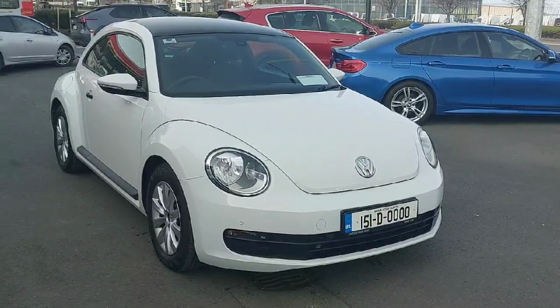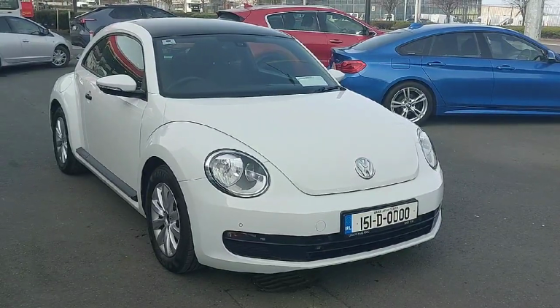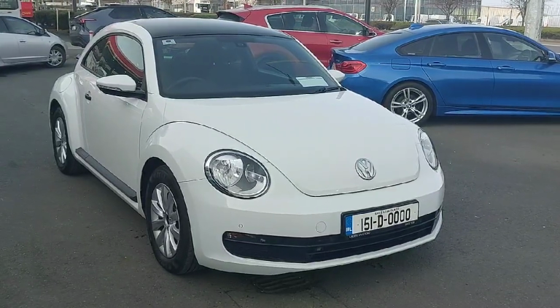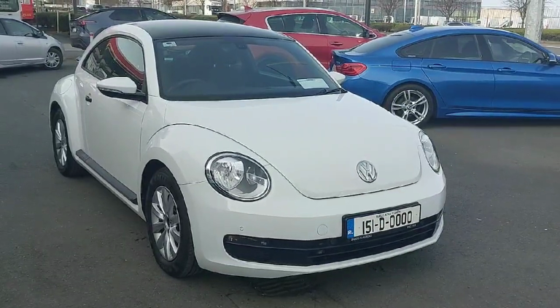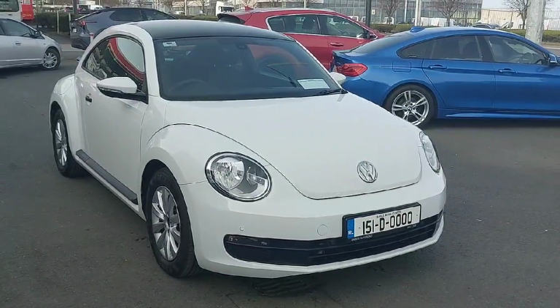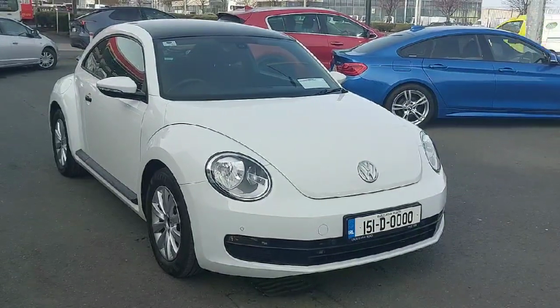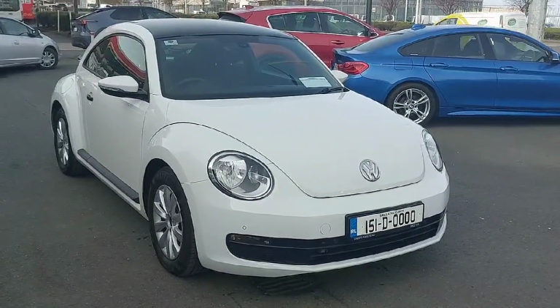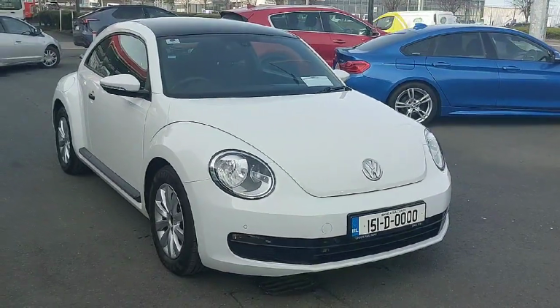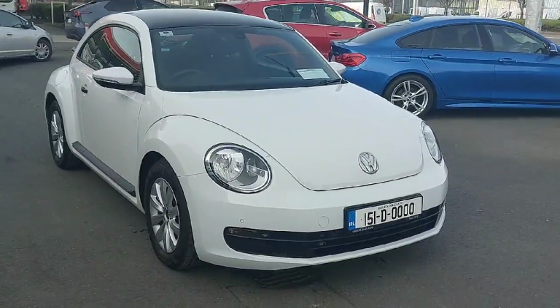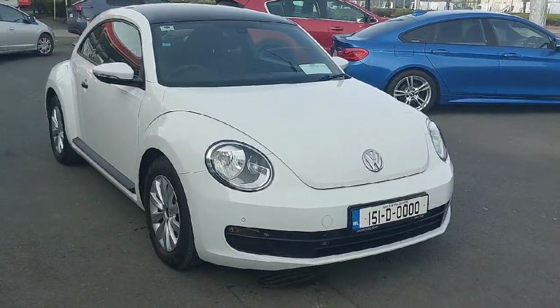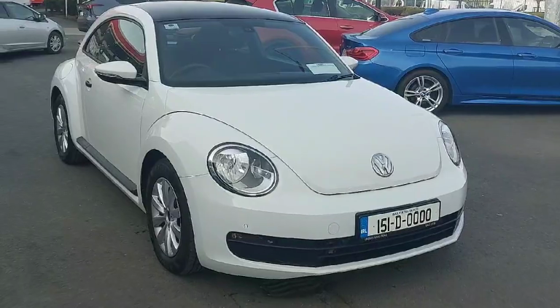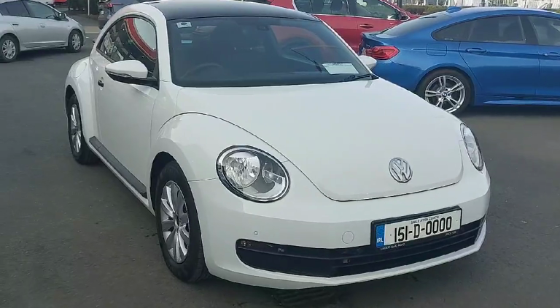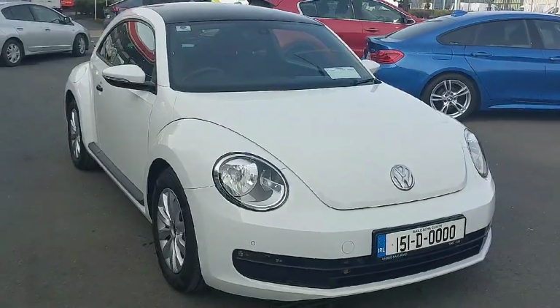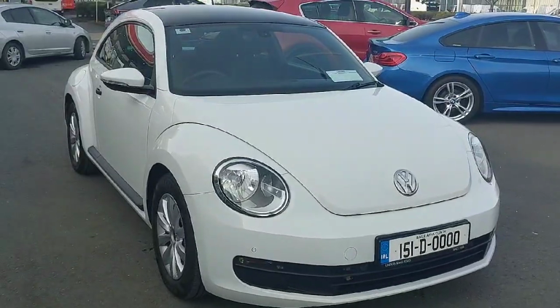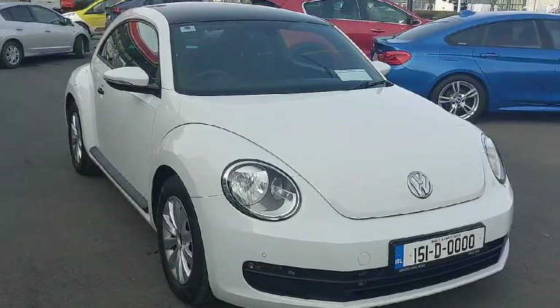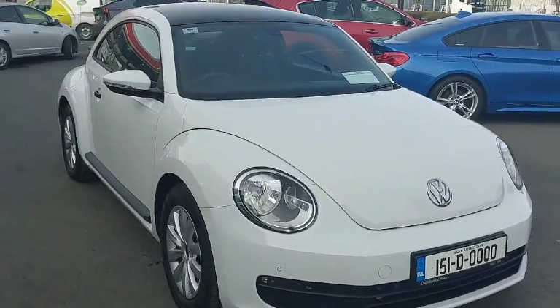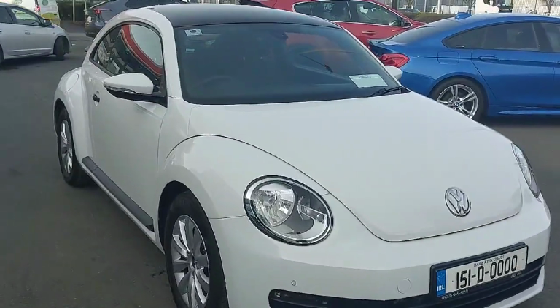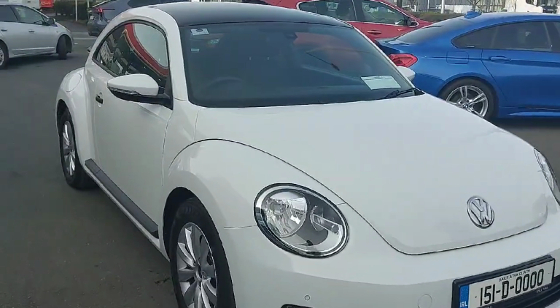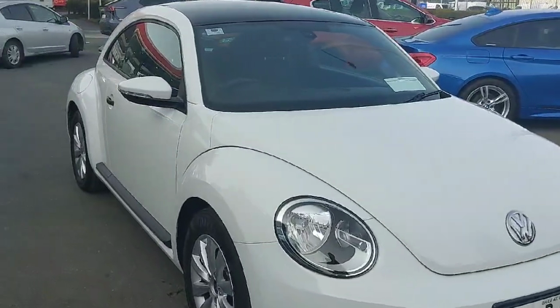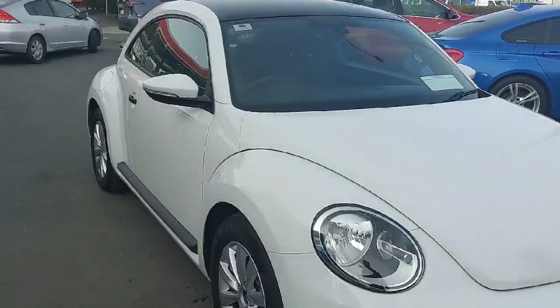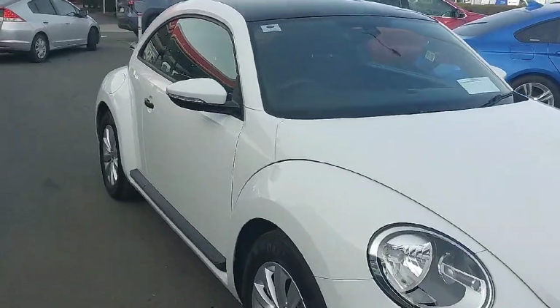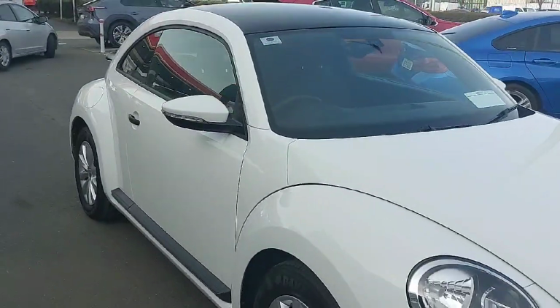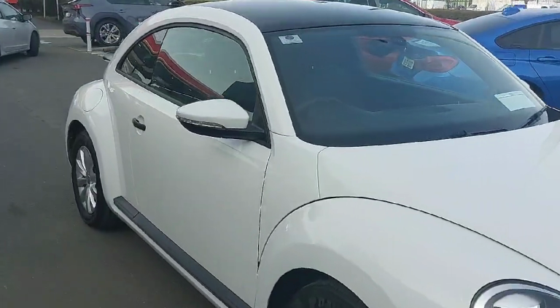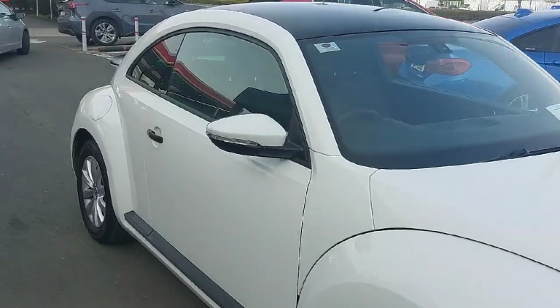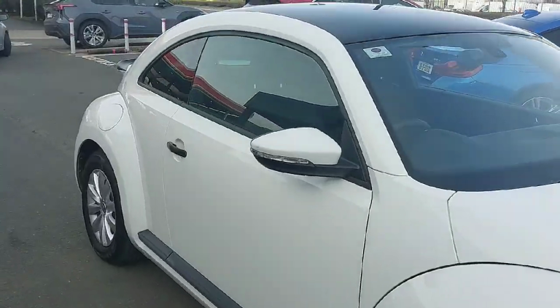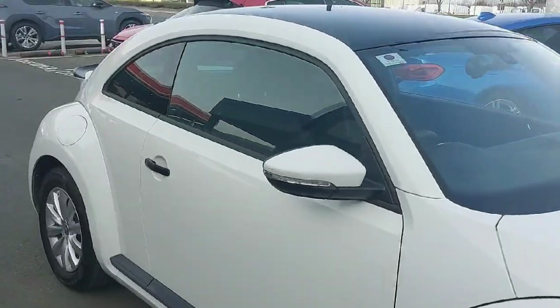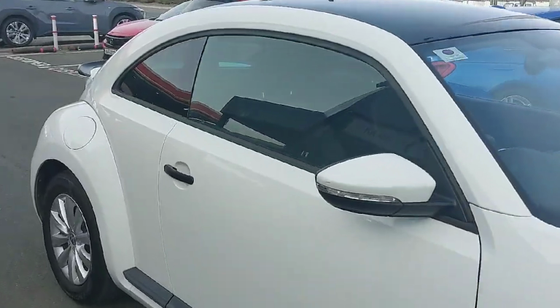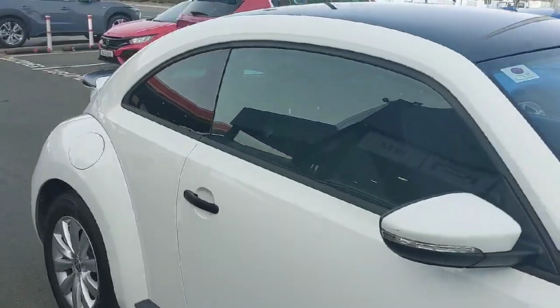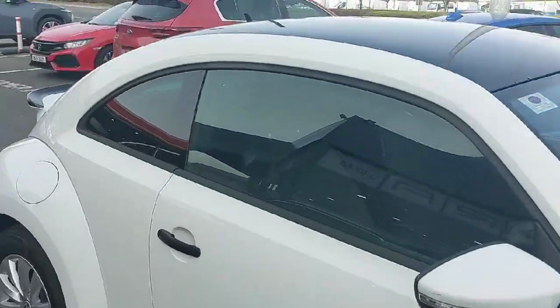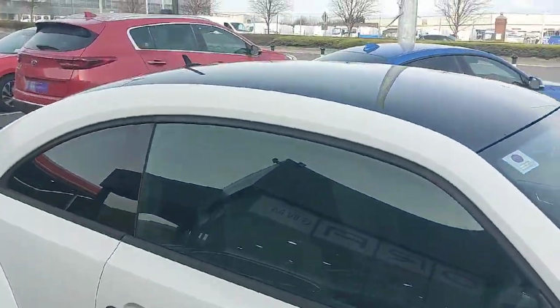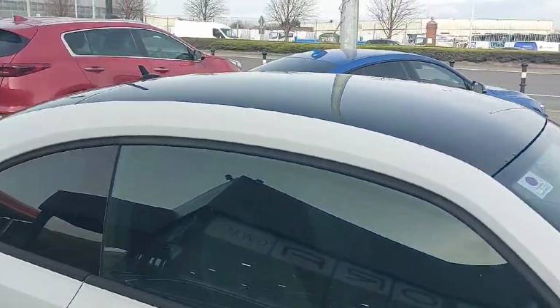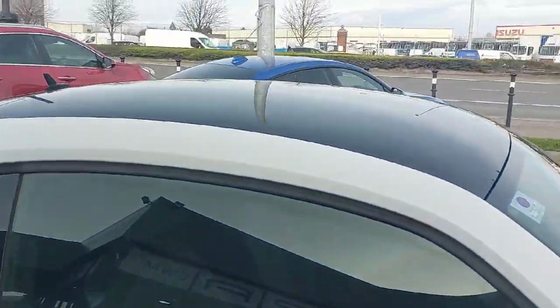Hey folks, James here from Linders on the Nace Road. Another day, another new car. Here is your 2015 Volkswagen Beetle. This is the 1.2 TFSI and it's a lovely white with a black roof.